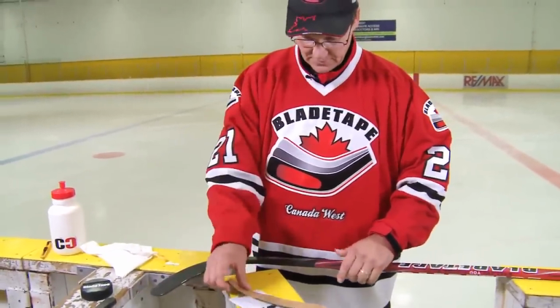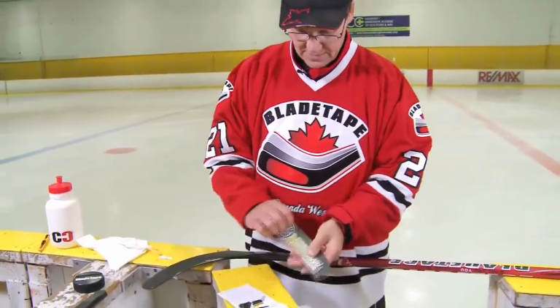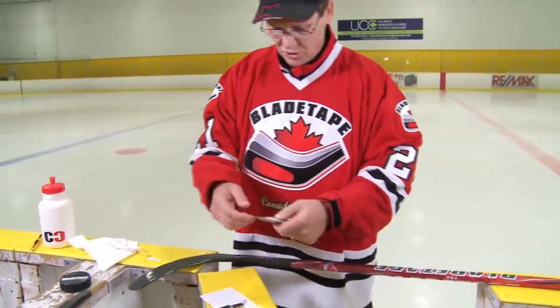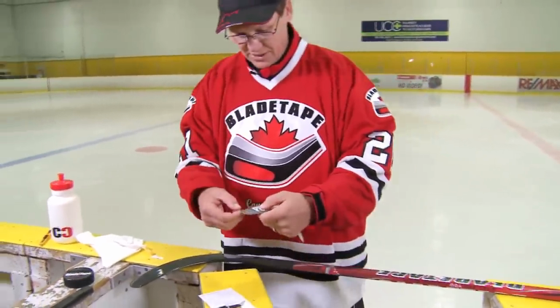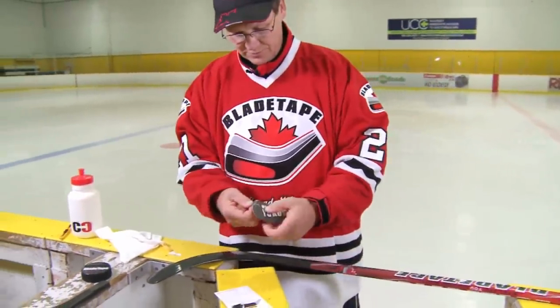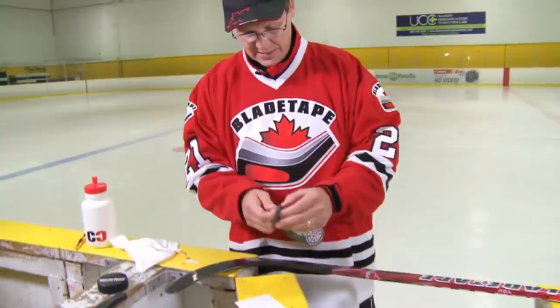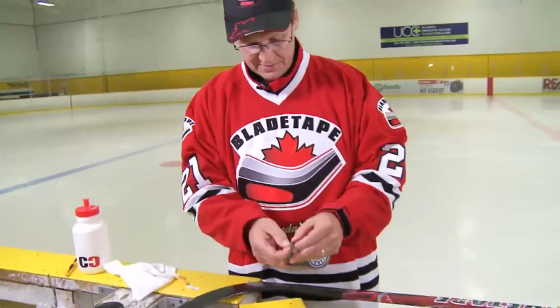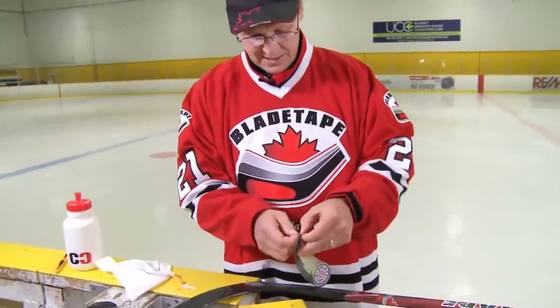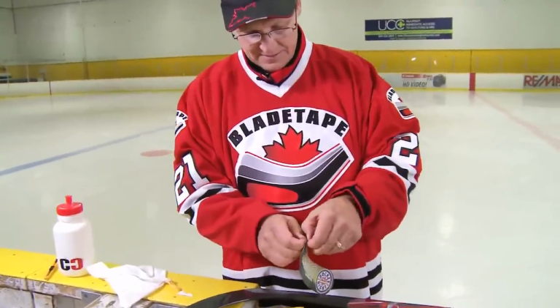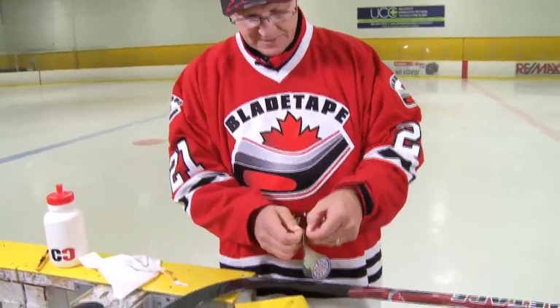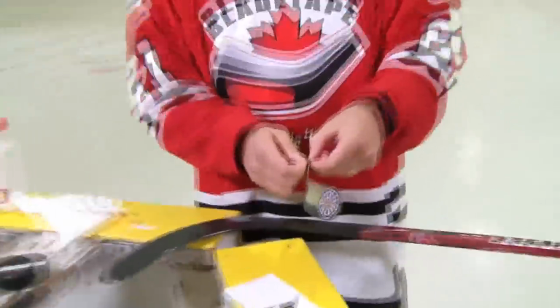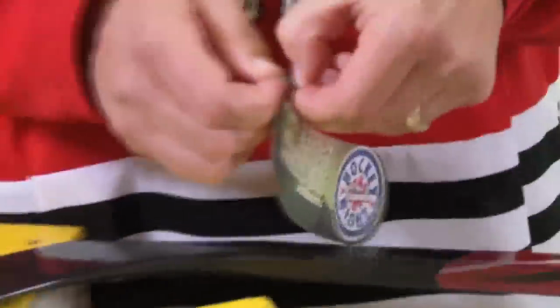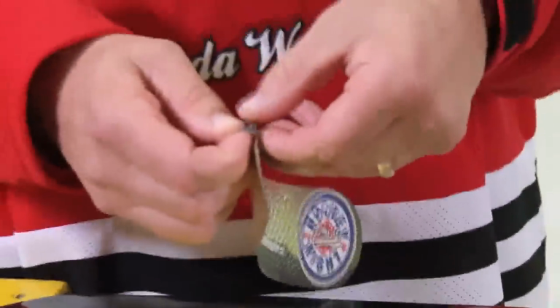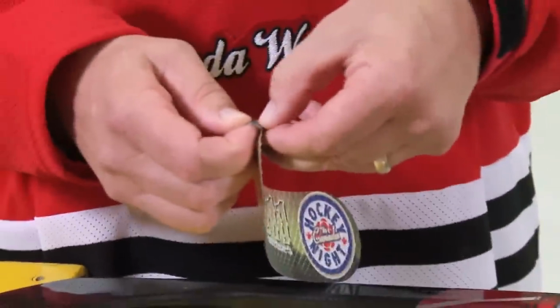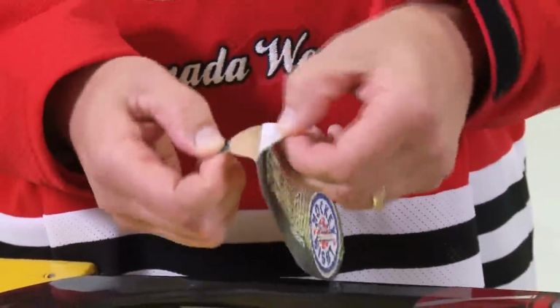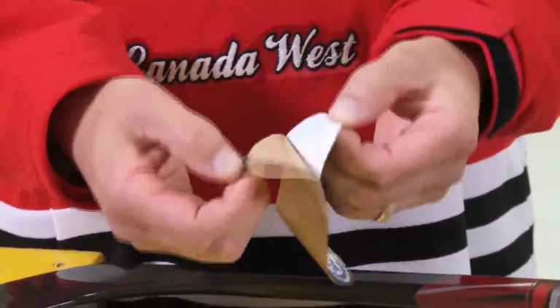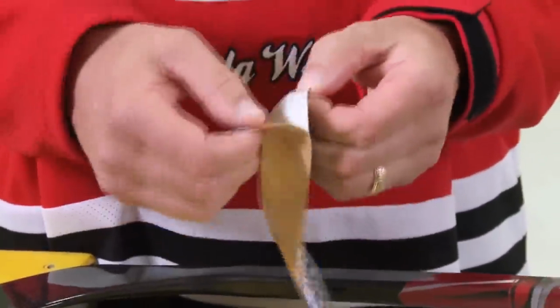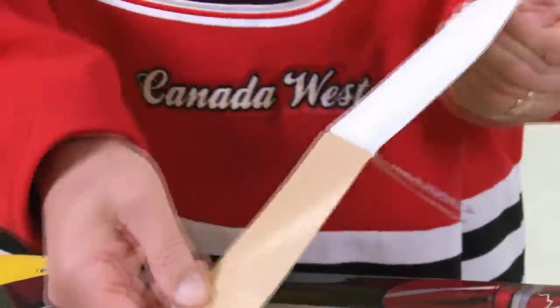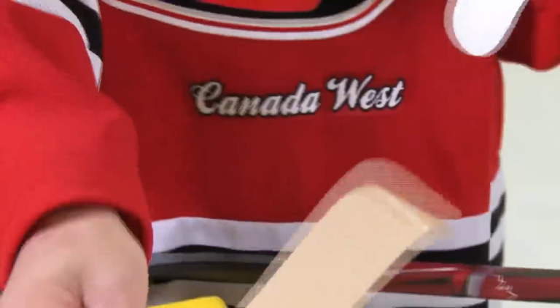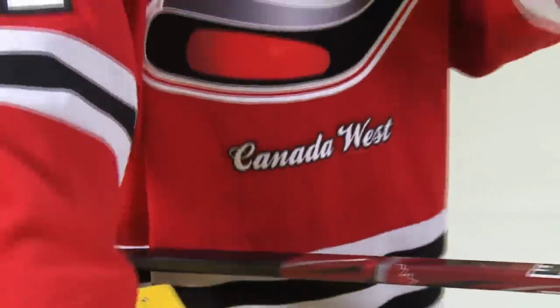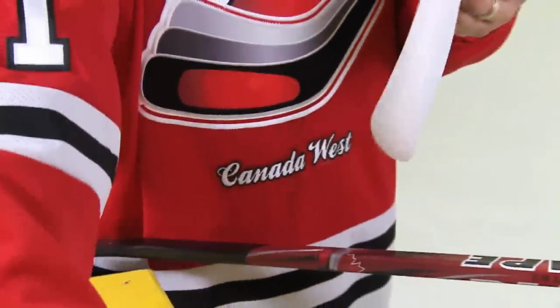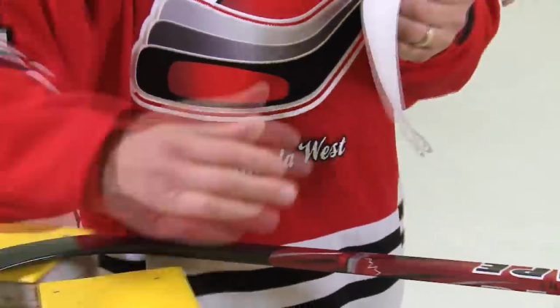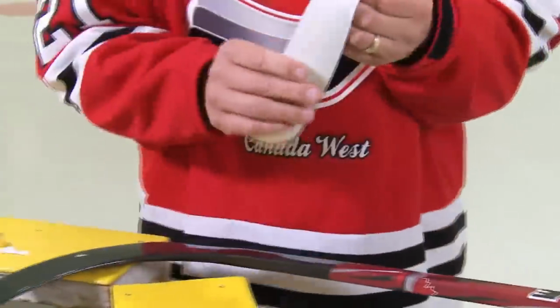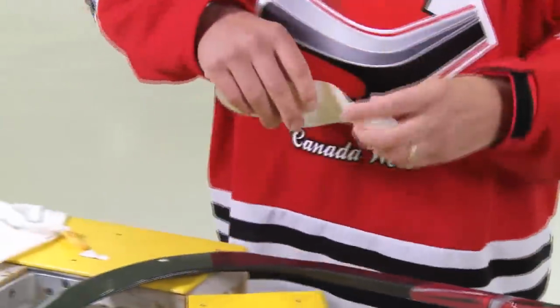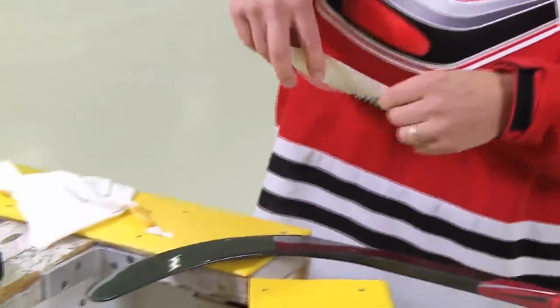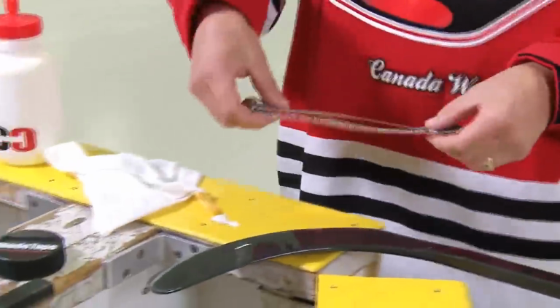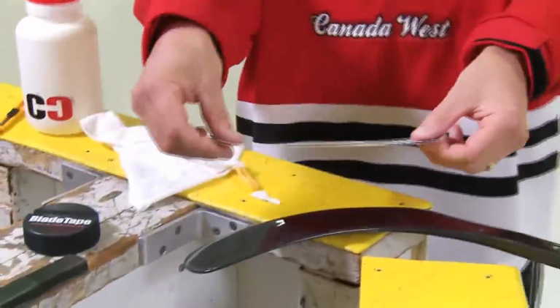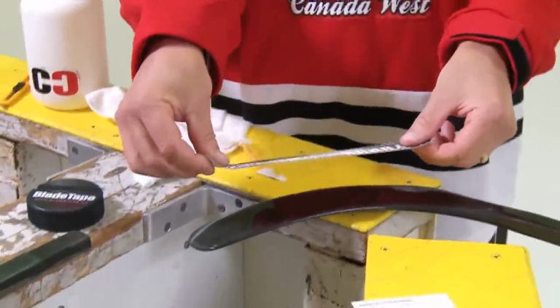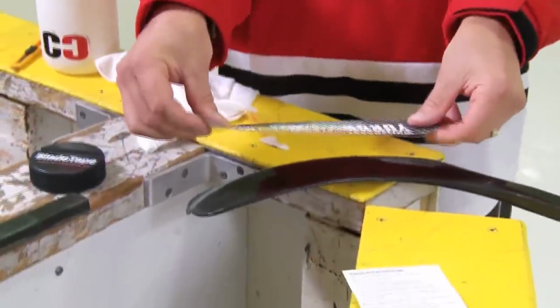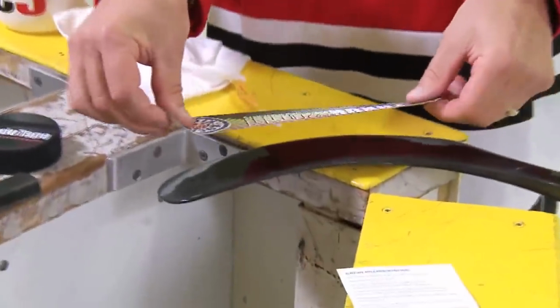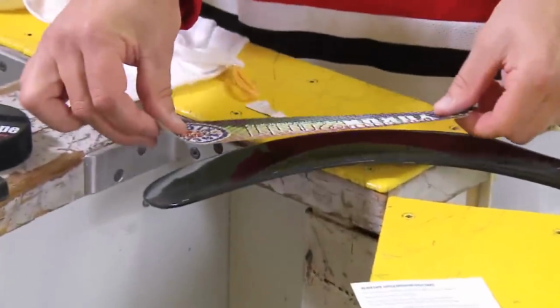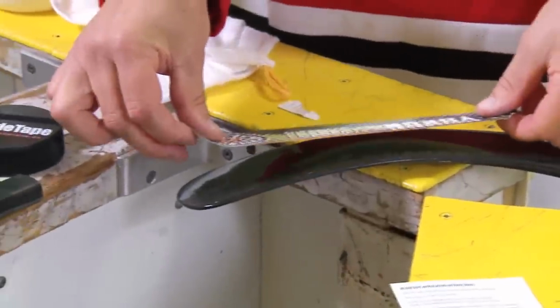Okay, now we'll show you side two. Again, a little dog ear — reach in with your thumb, peel the product away nice and gently. And again, line it up before you officially stick it down.